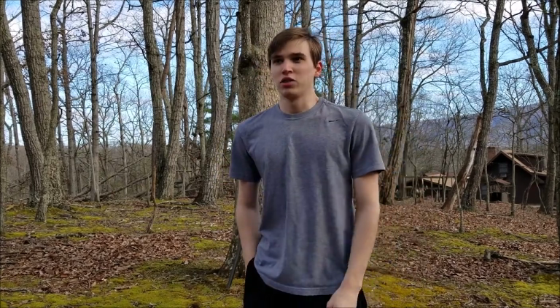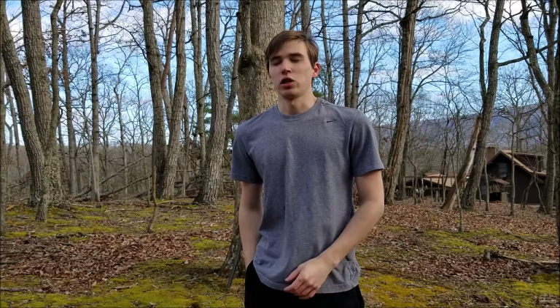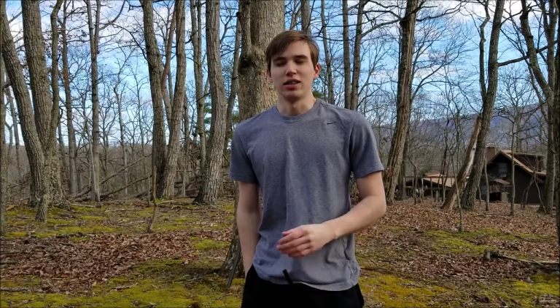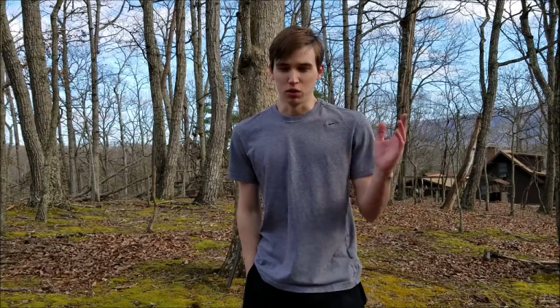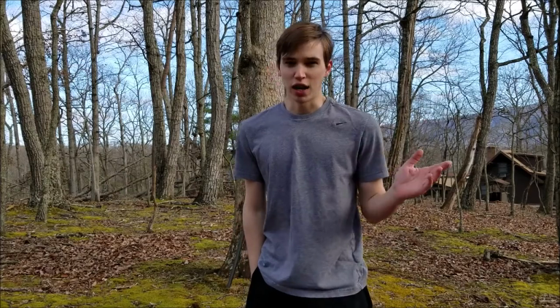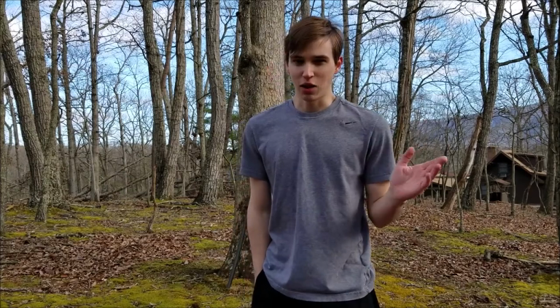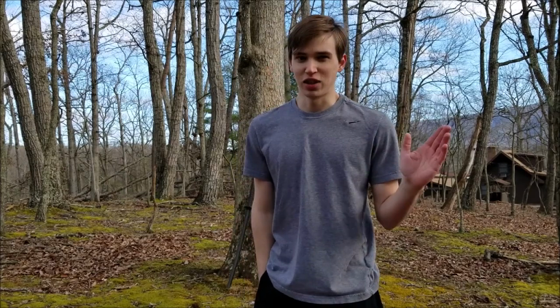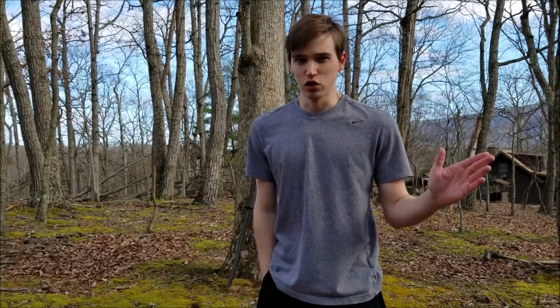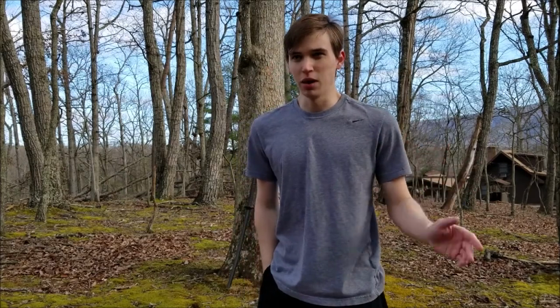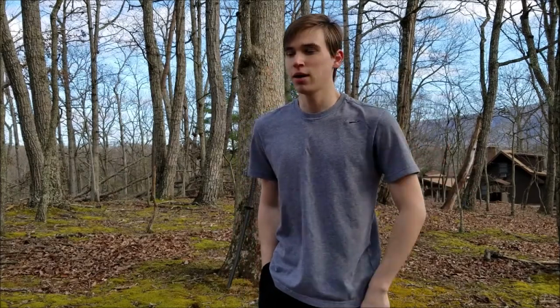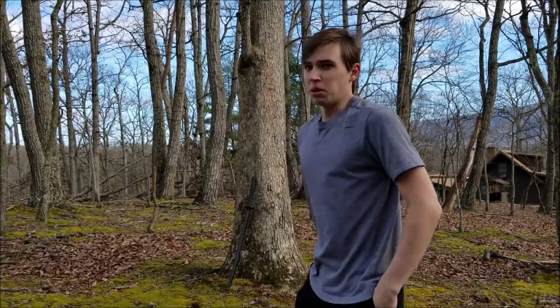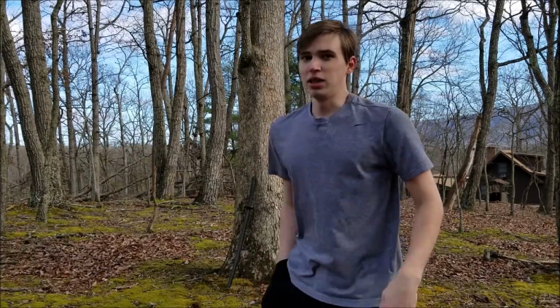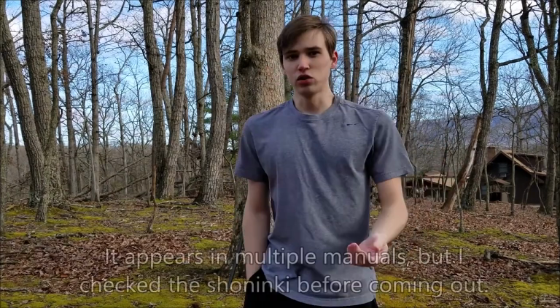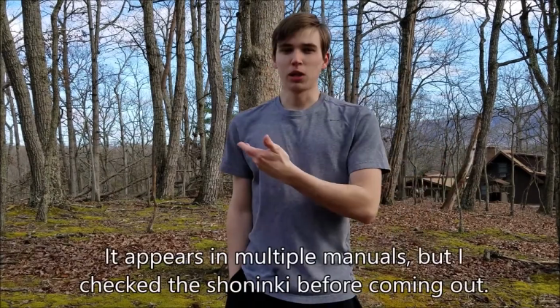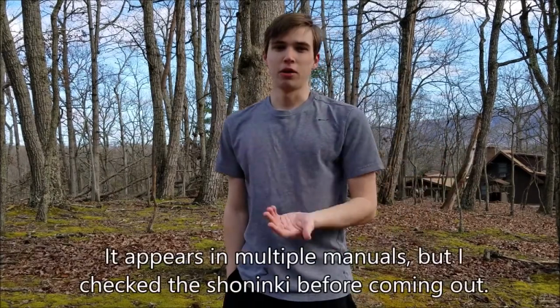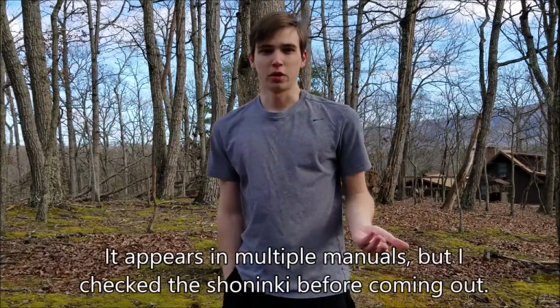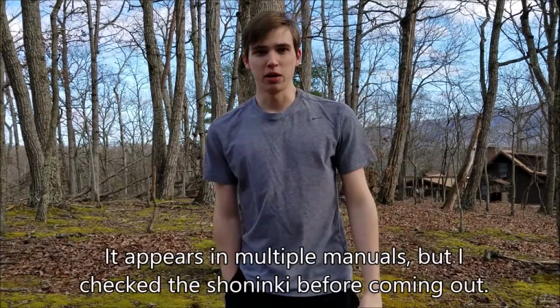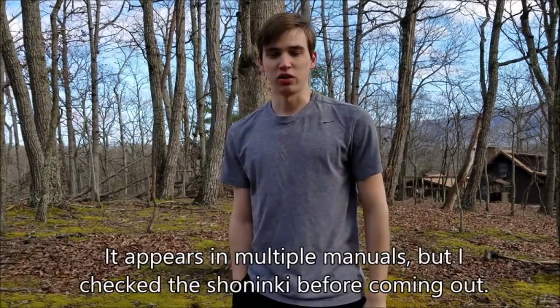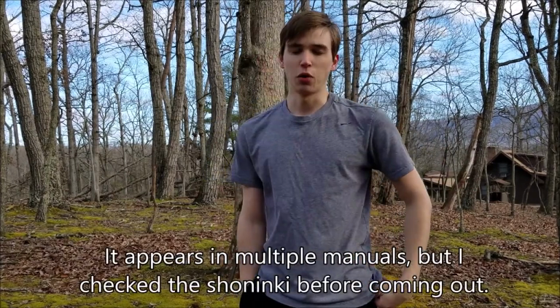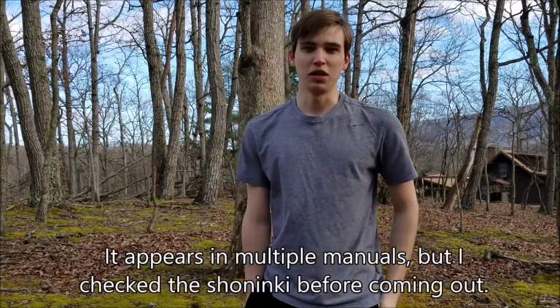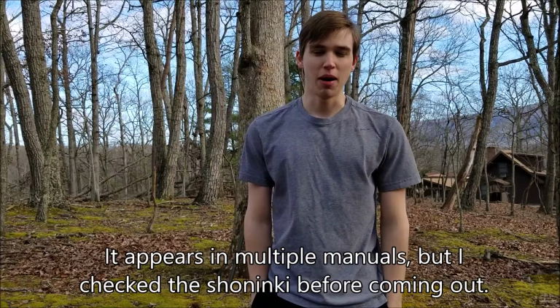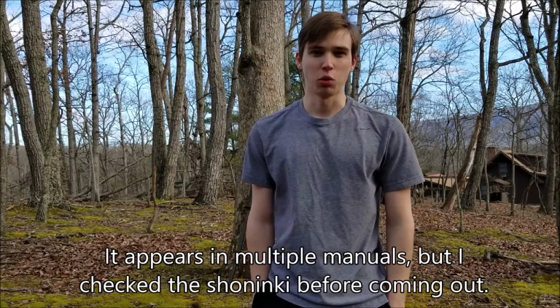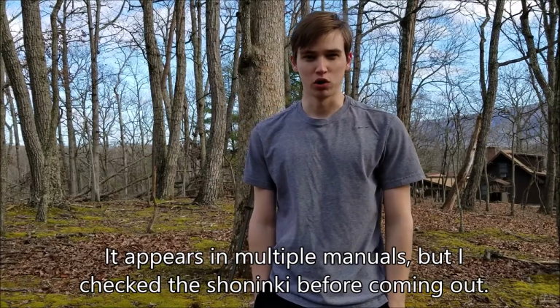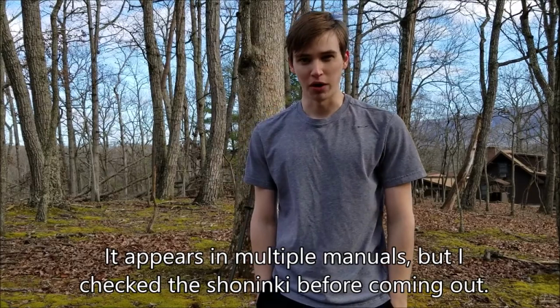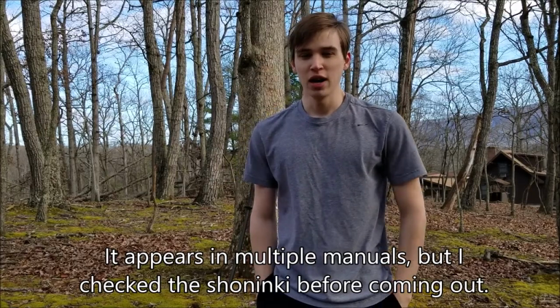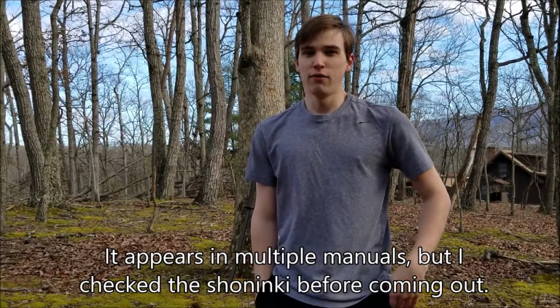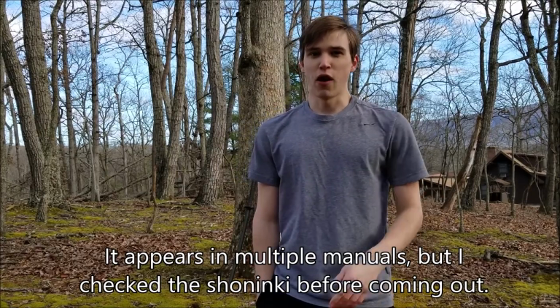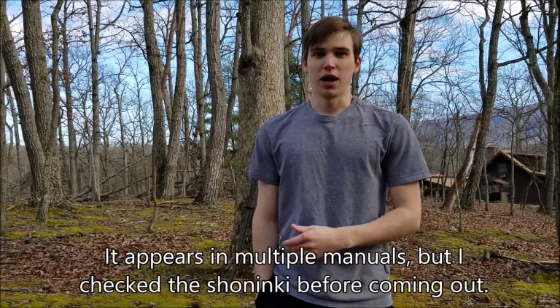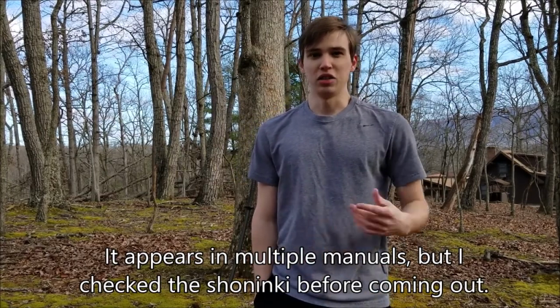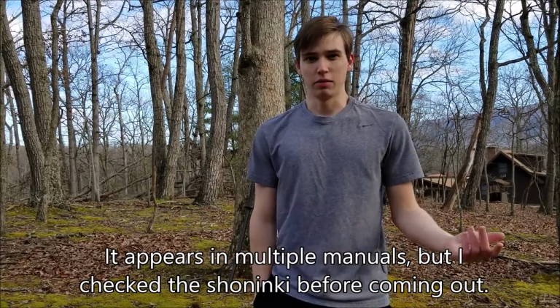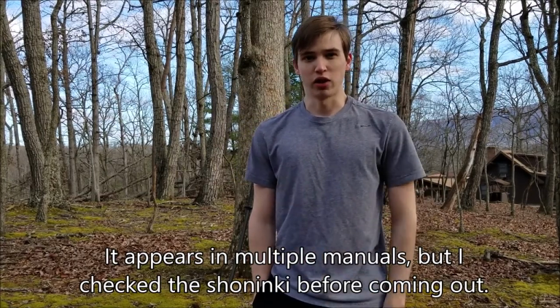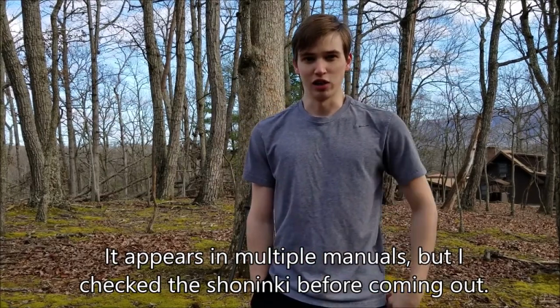Particularly — I double-checked so I wouldn't sound stupid — the suba-climbing trick appears in the Shonenki, page 101, if you're following Anthony Cummins' translation.